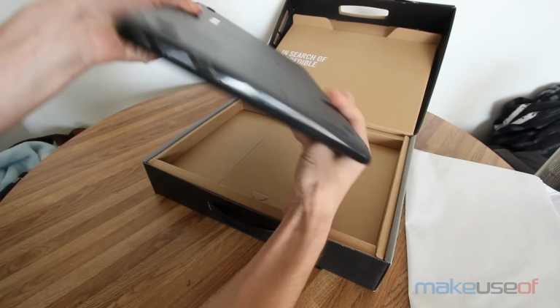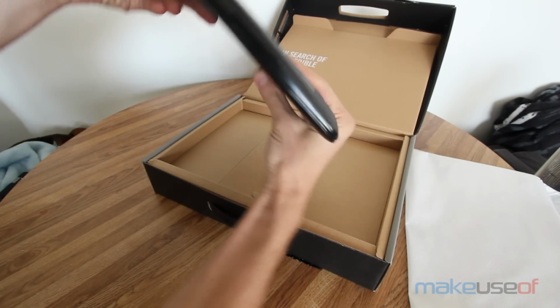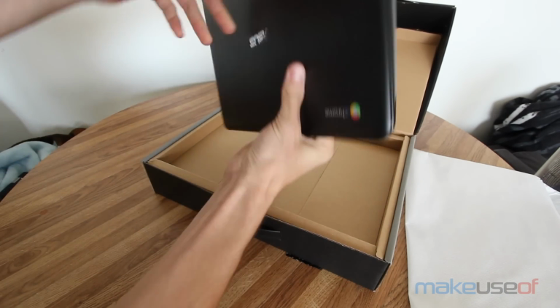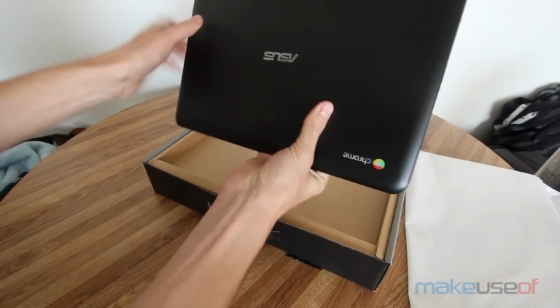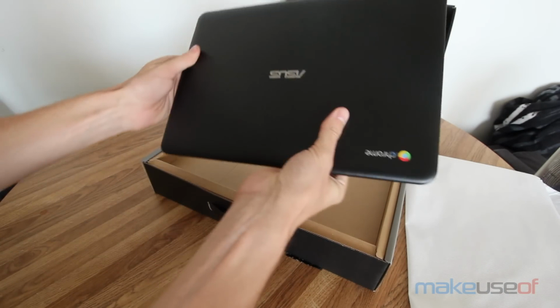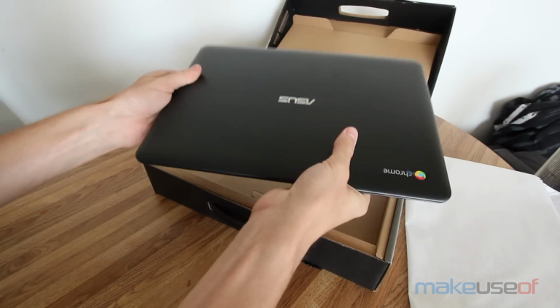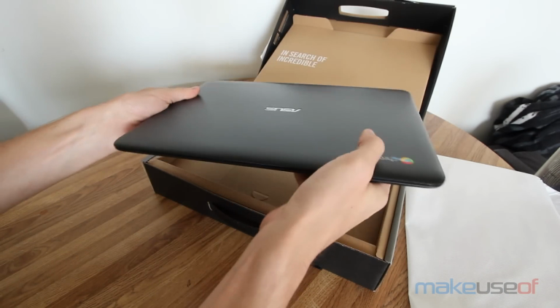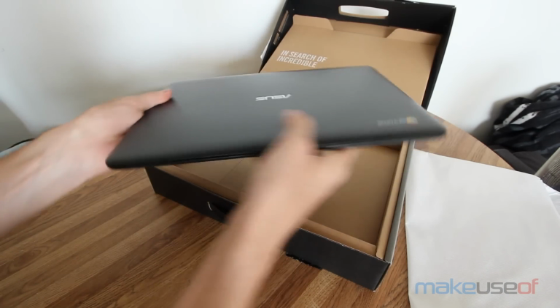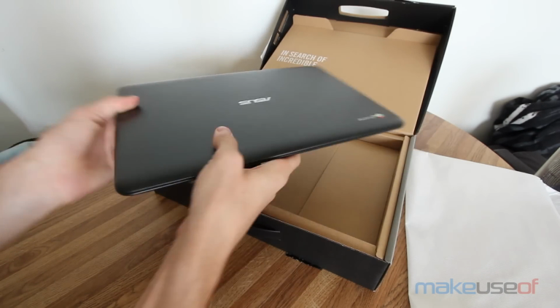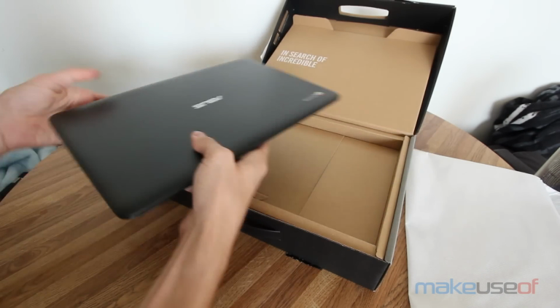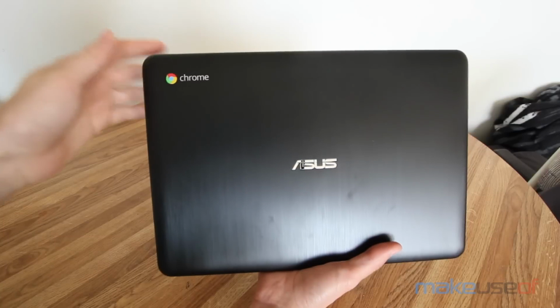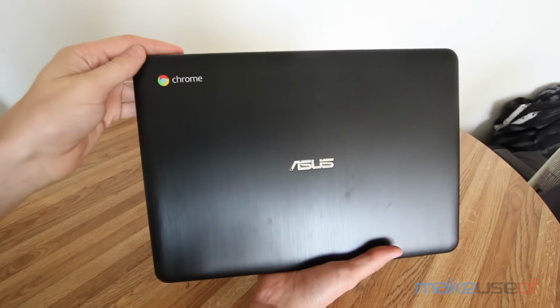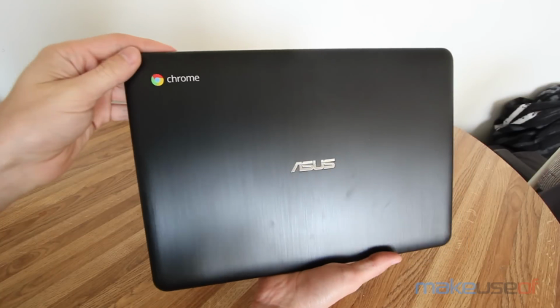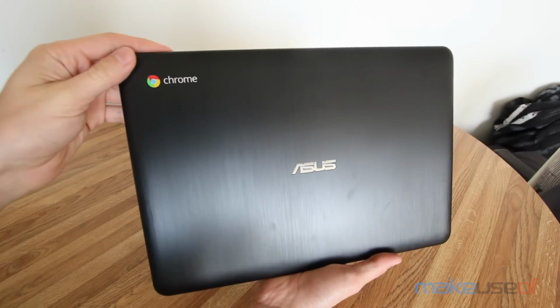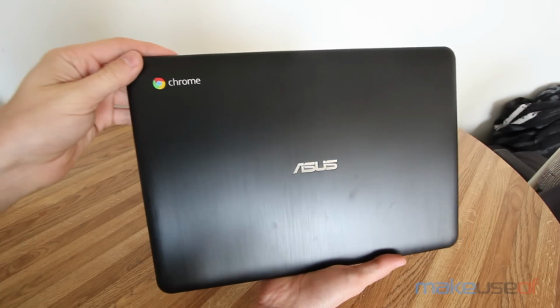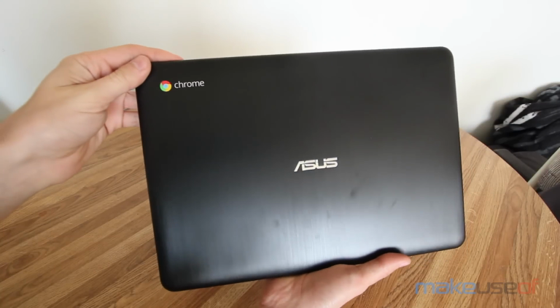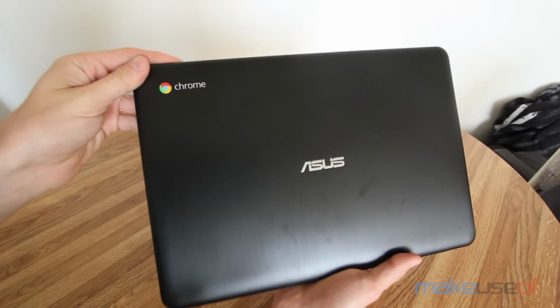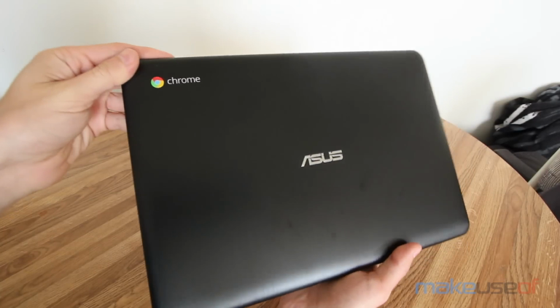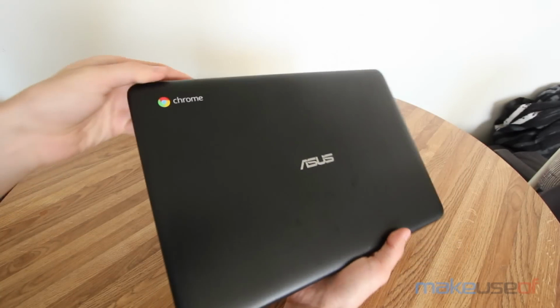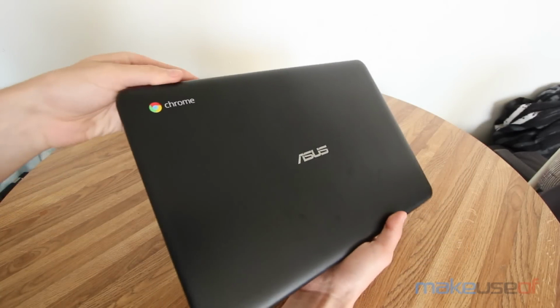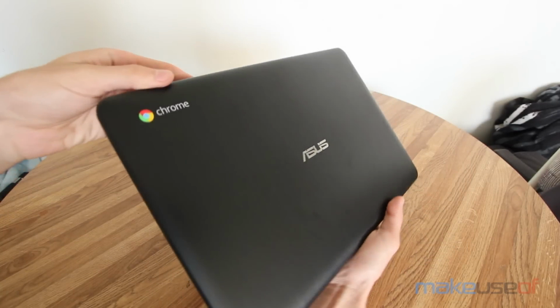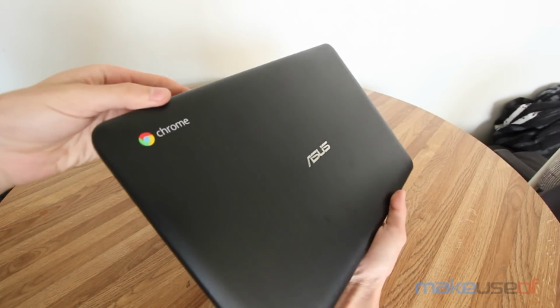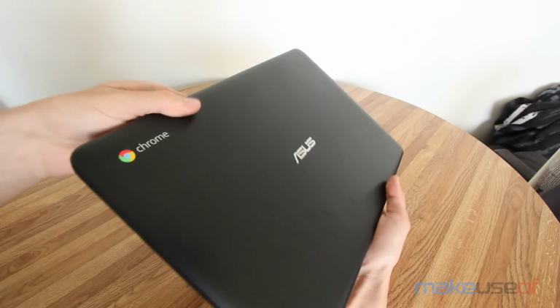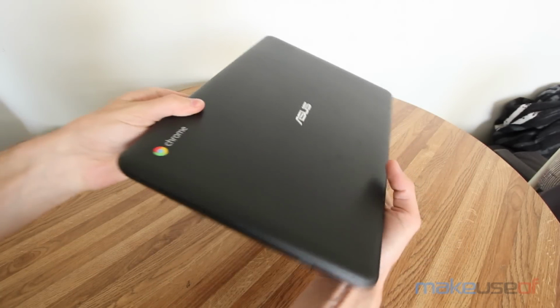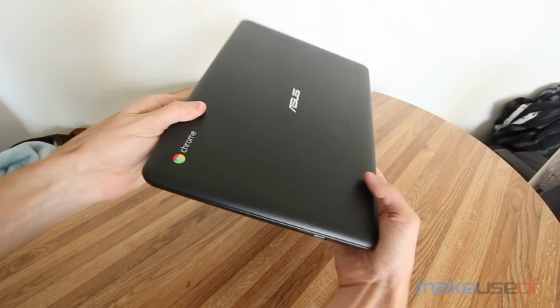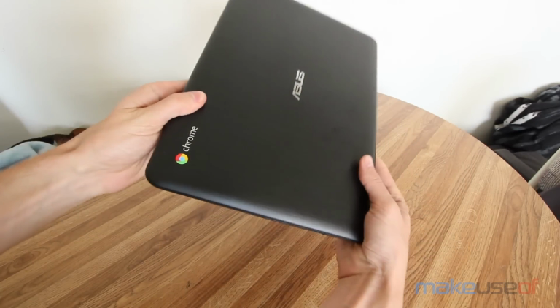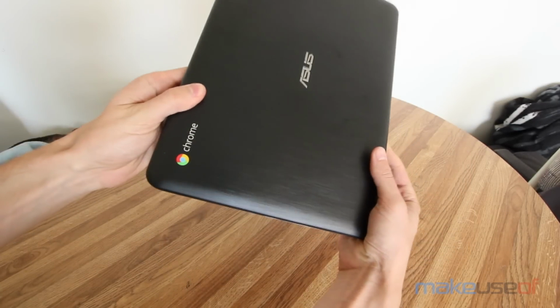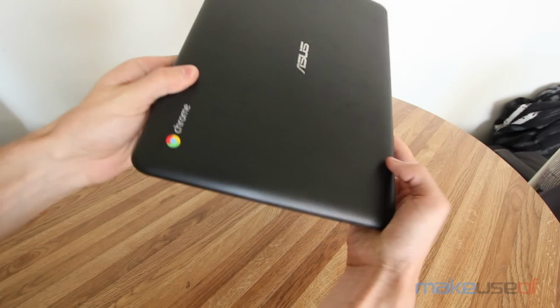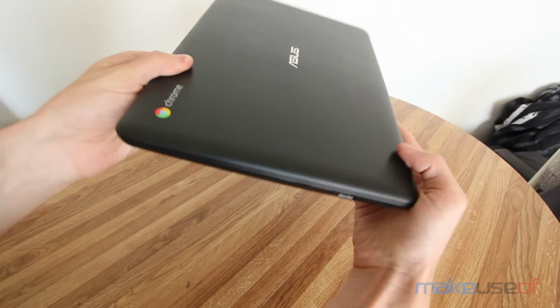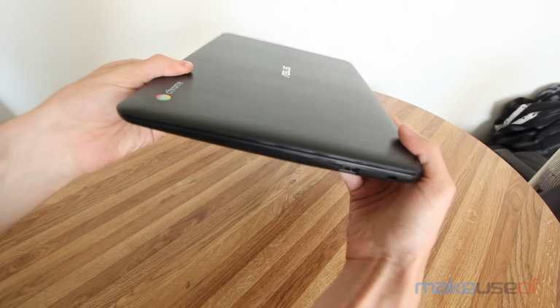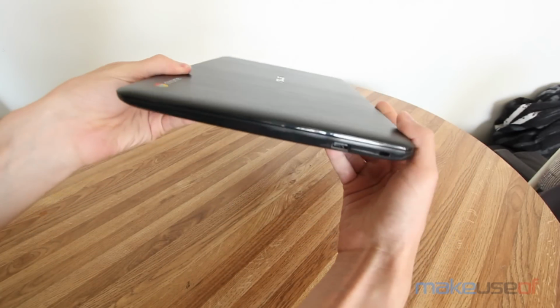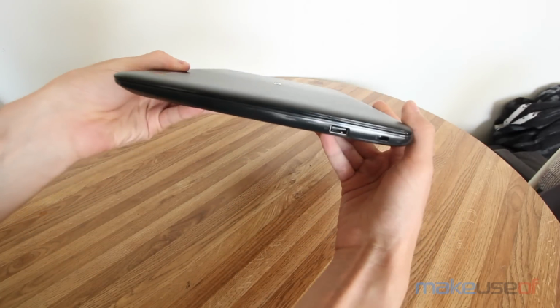The Chromebook itself is made of a very fingerprint-prone plastic. It's sturdy and not creaky, but you'll have to be constantly wiping it clean to remove the fingerprints from the faux brushed metal exterior.